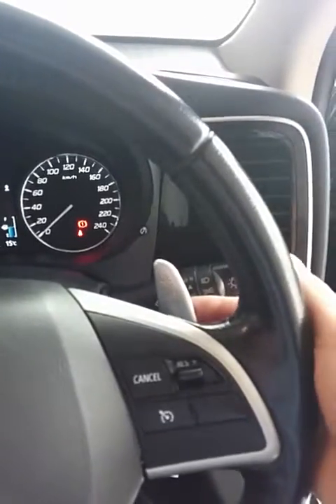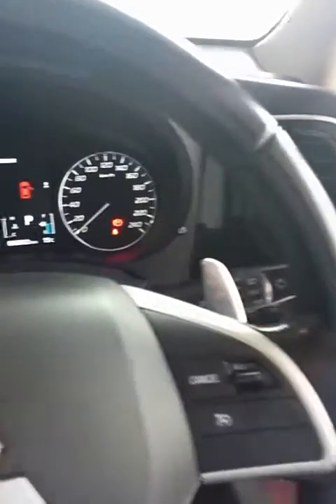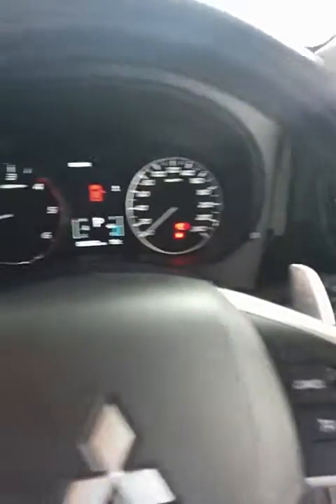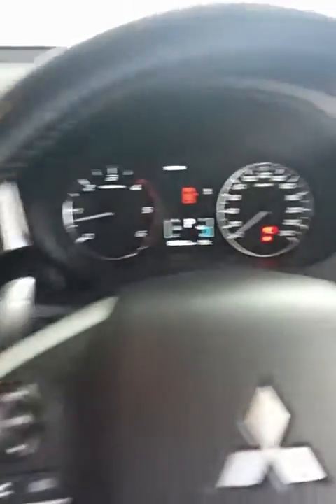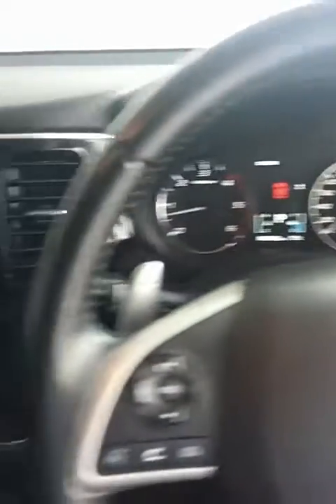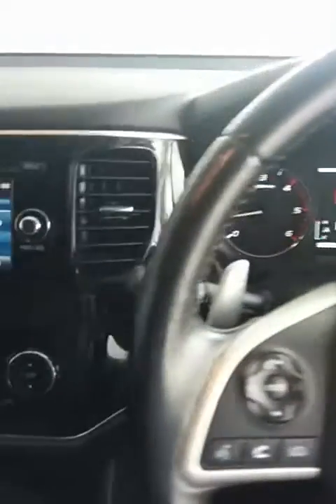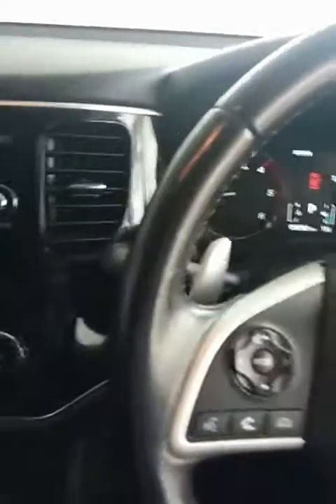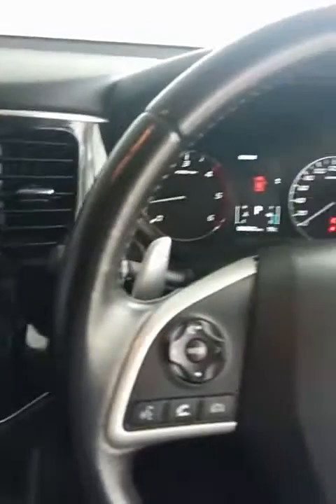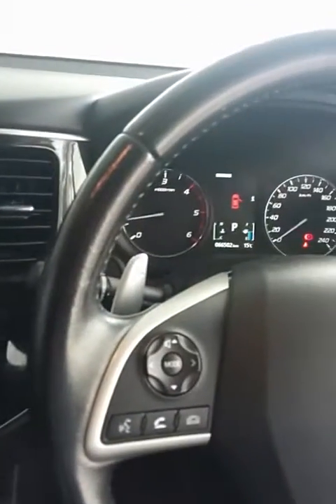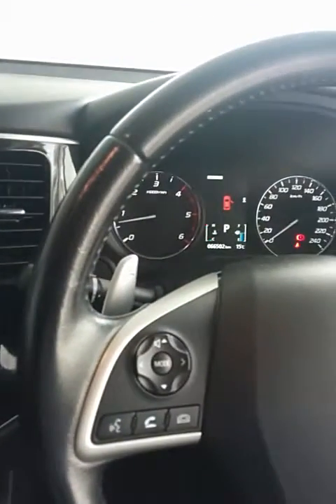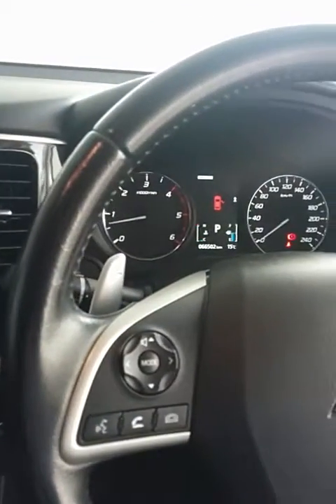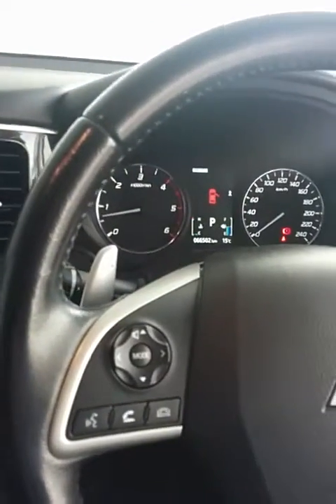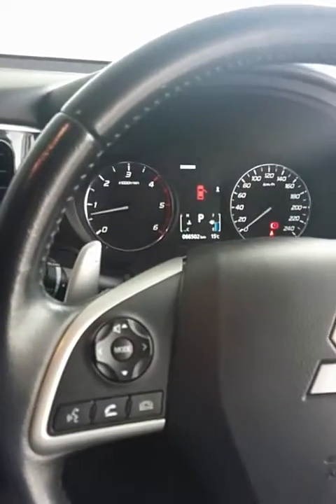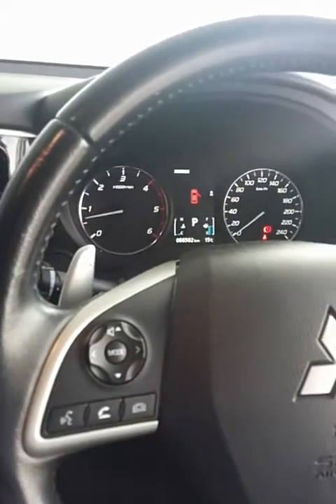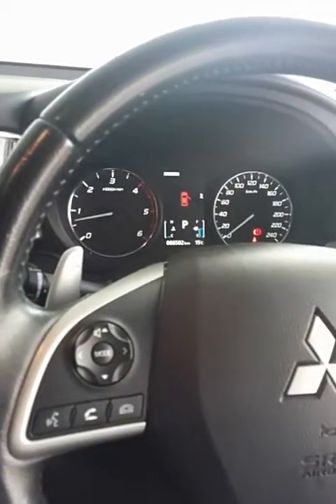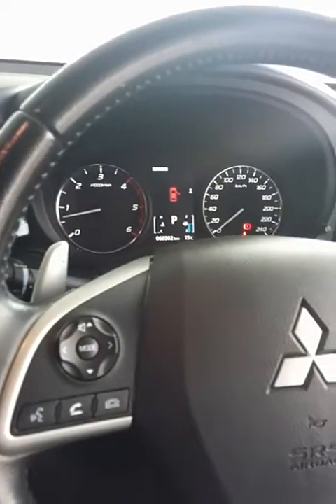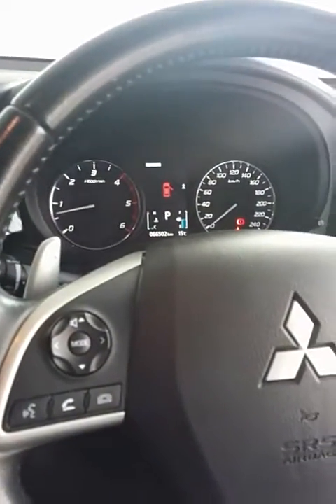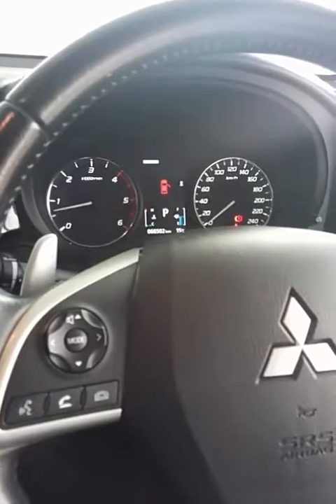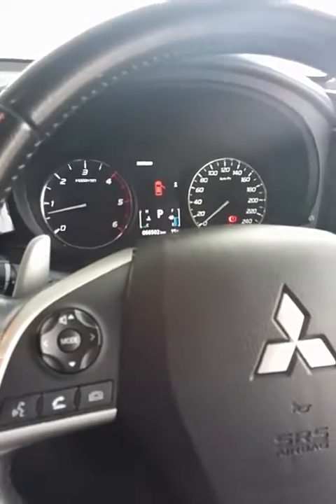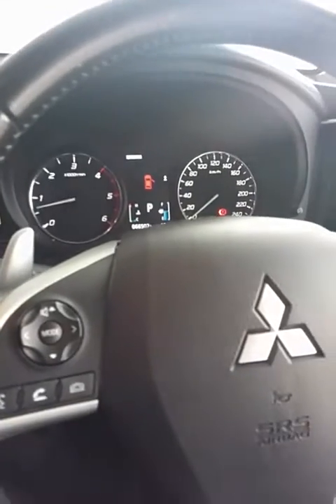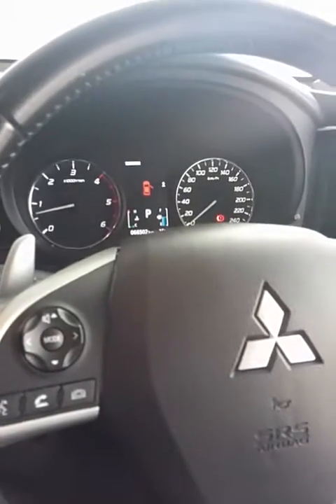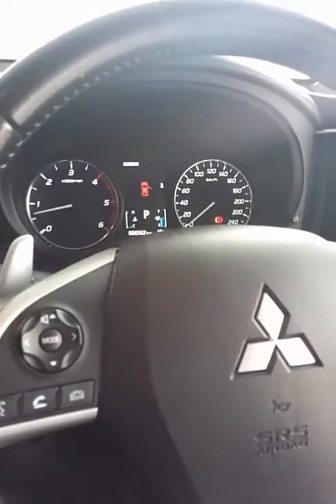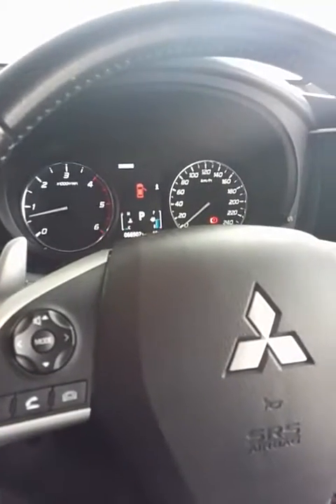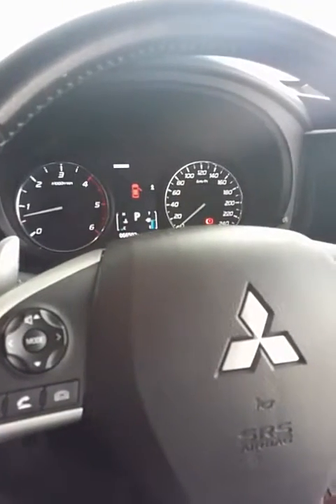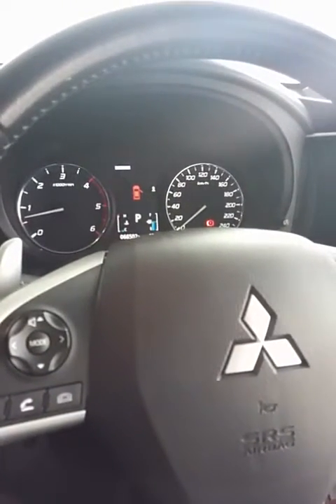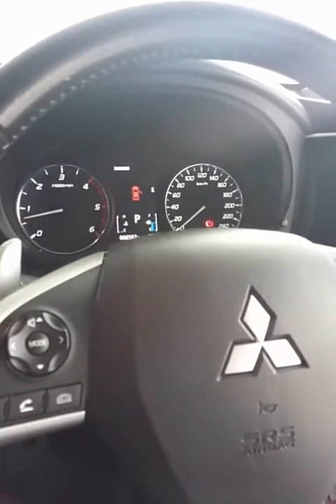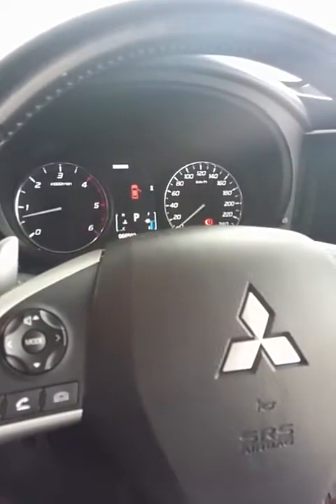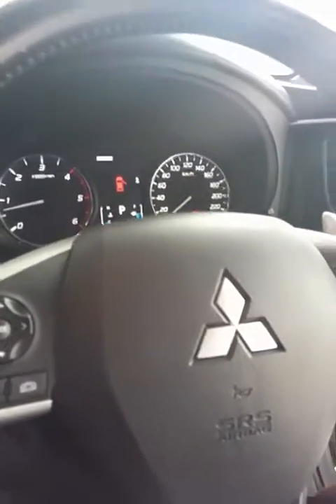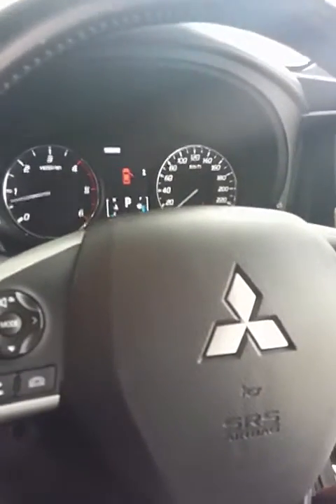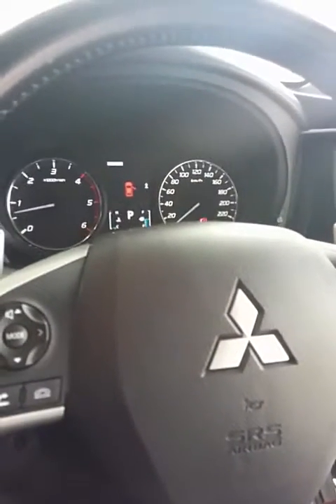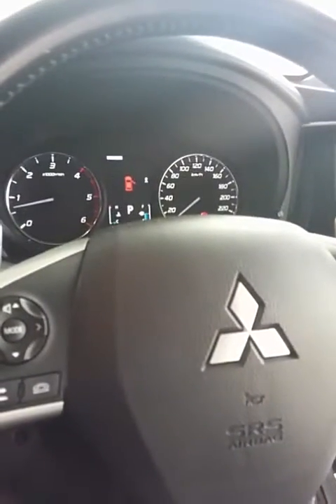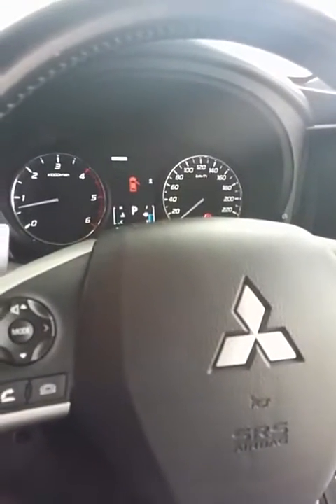So if you're one of those people that want to own an automatic but like to drive with the feel of a manual, then that's an option right there as well.